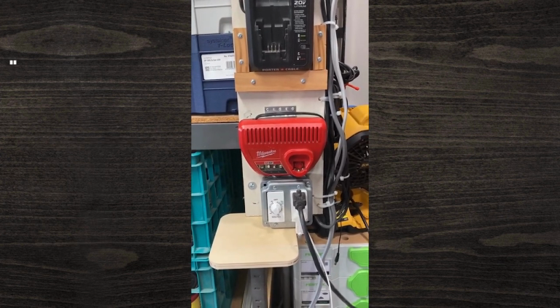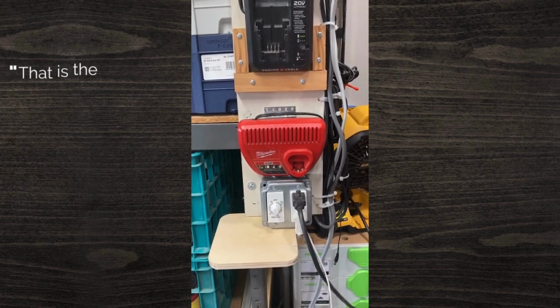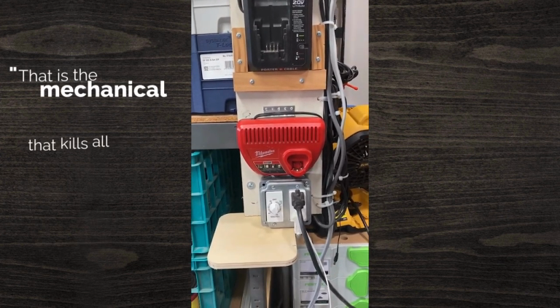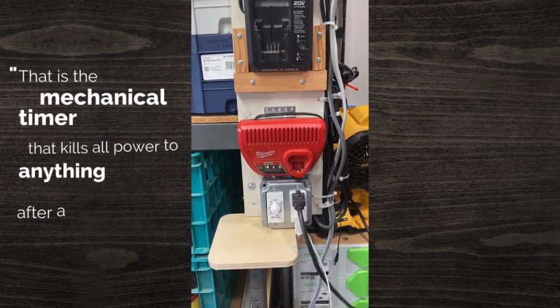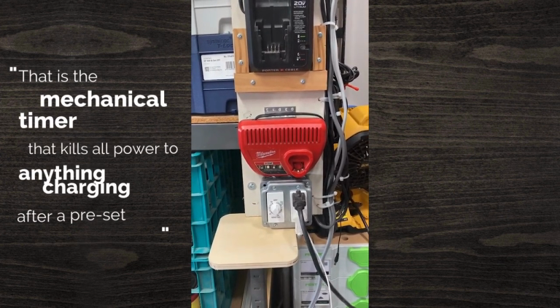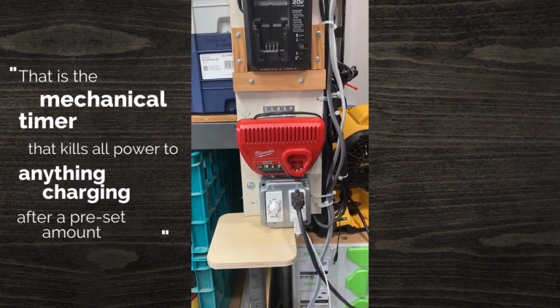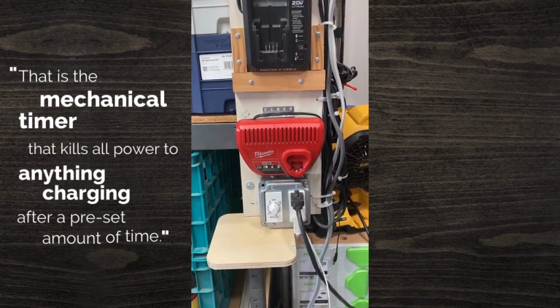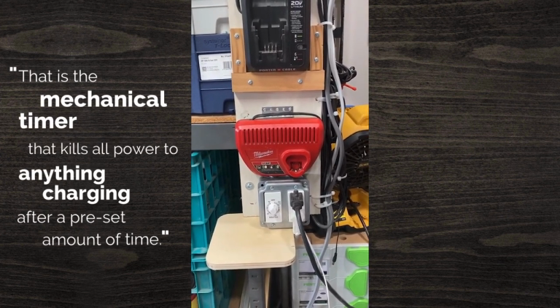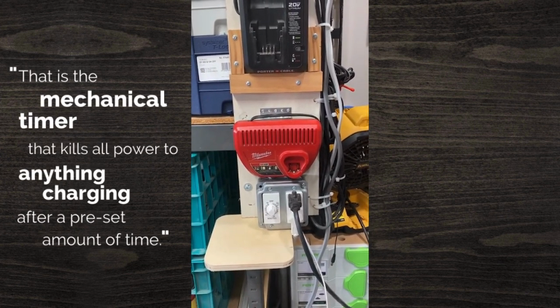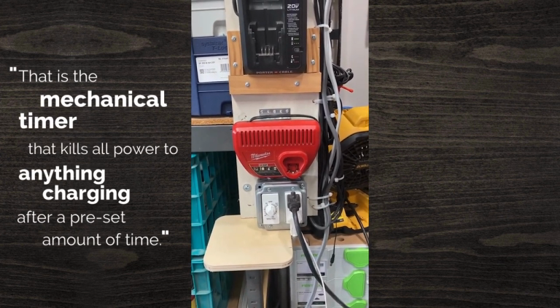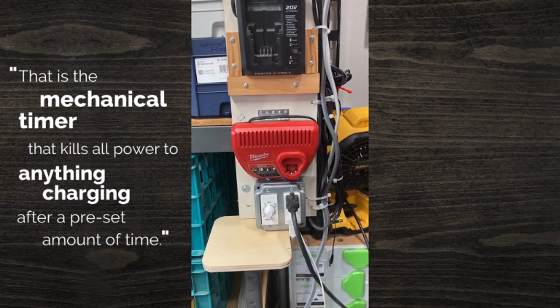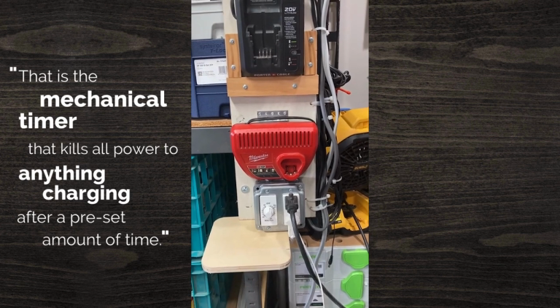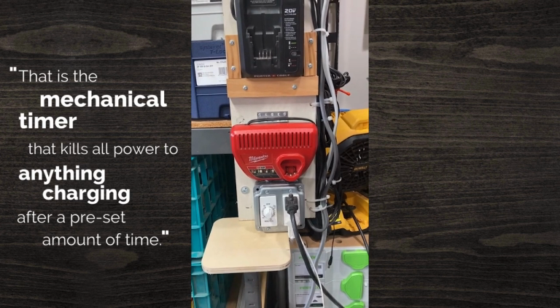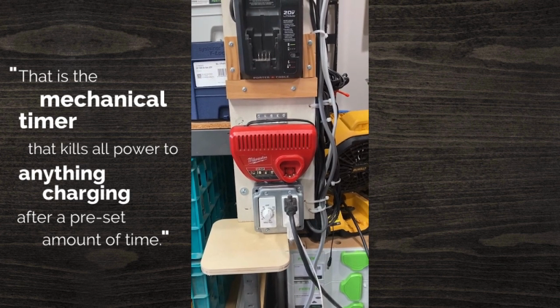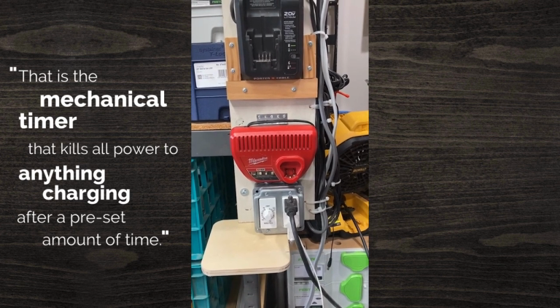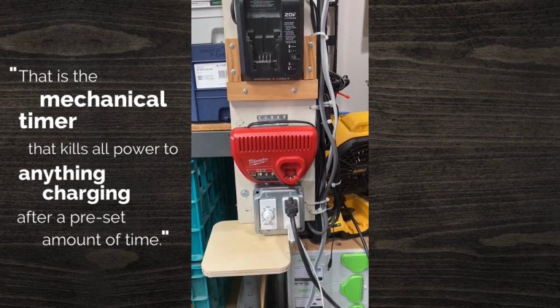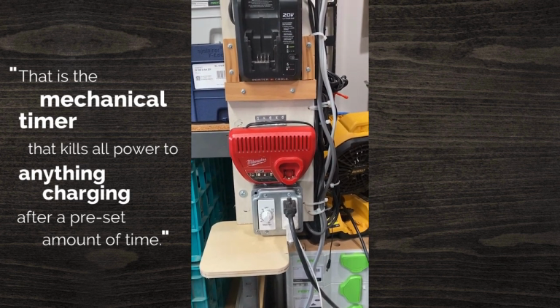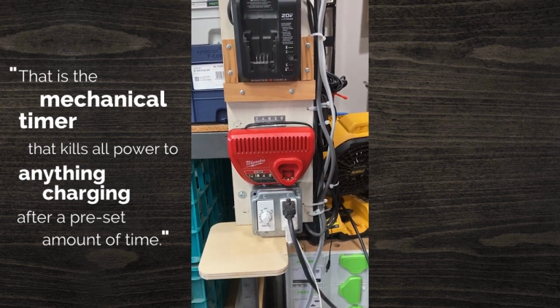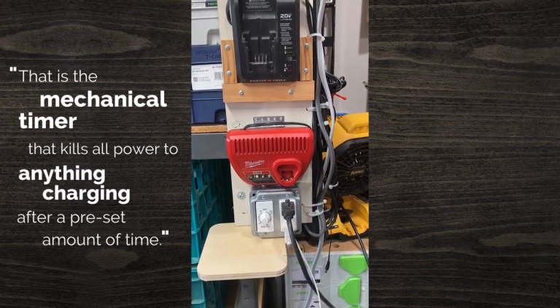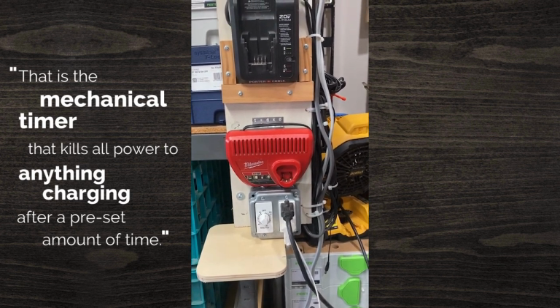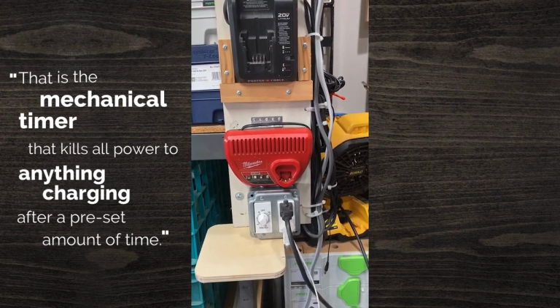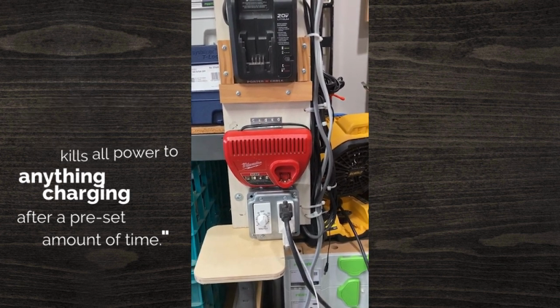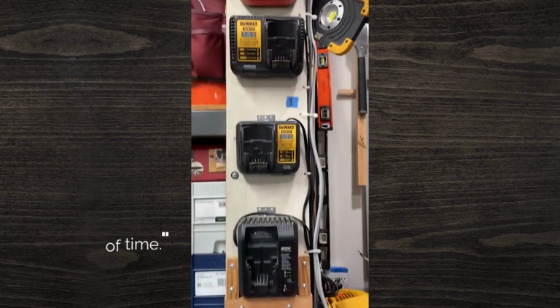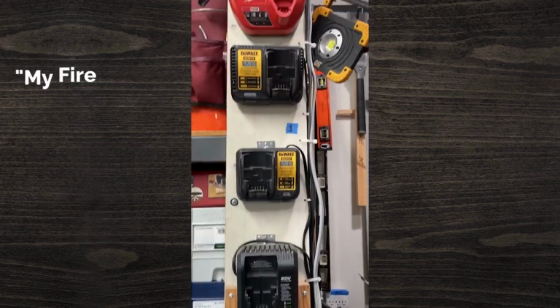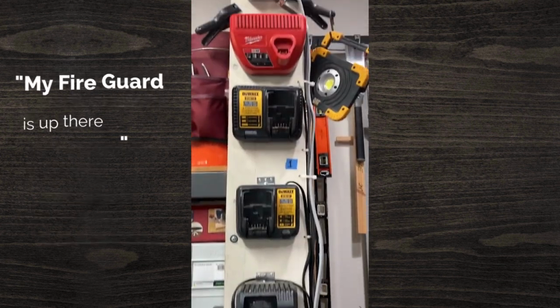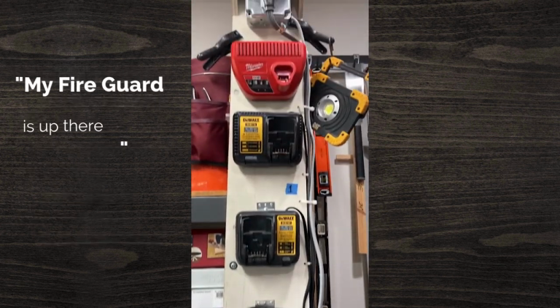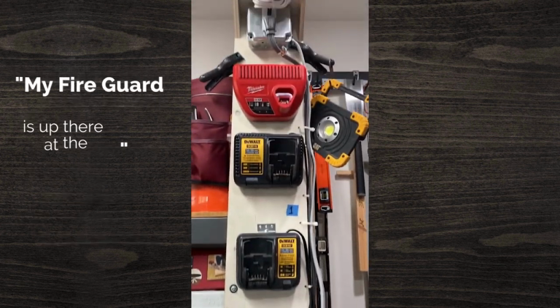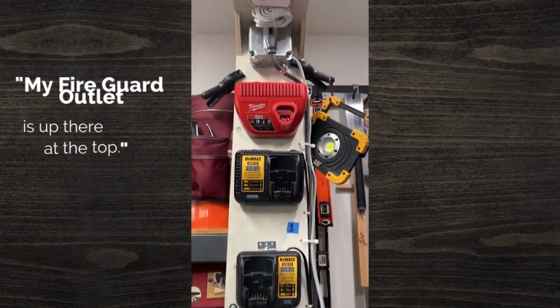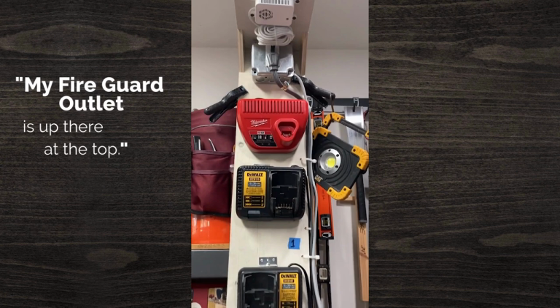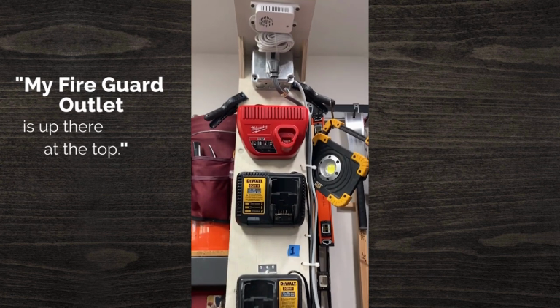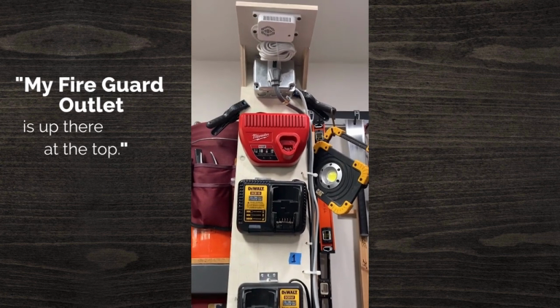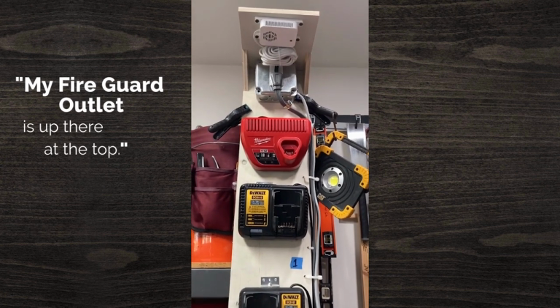That is the mechanical timer that kills all power to anything charging after a preset amount of time. And then my fire guard outlet is up there at the top.